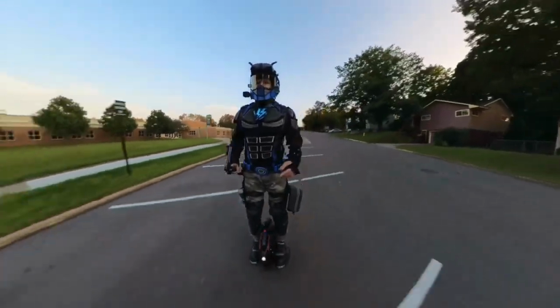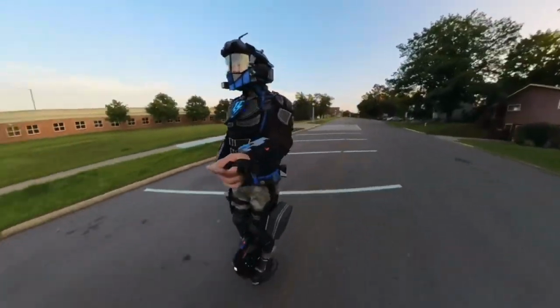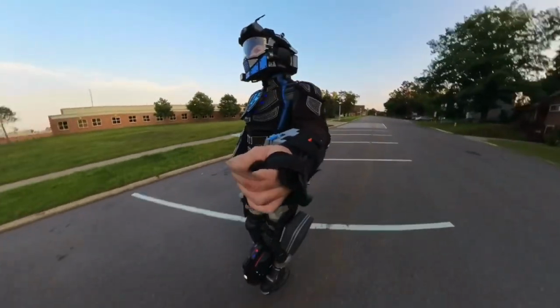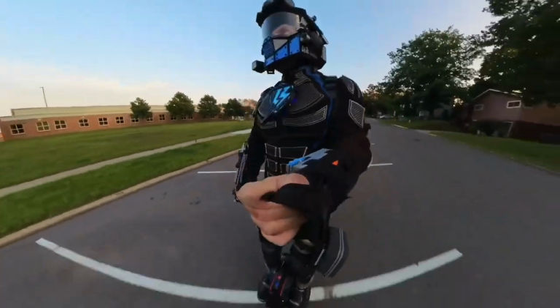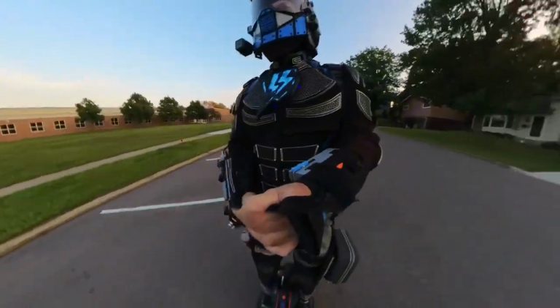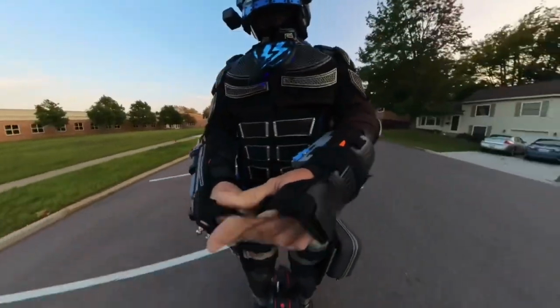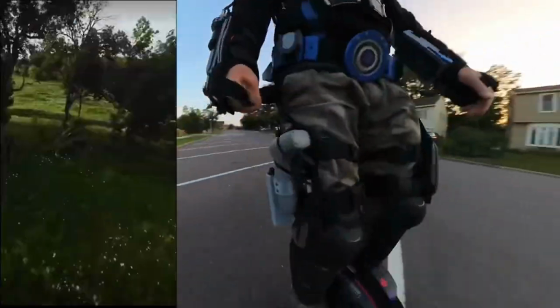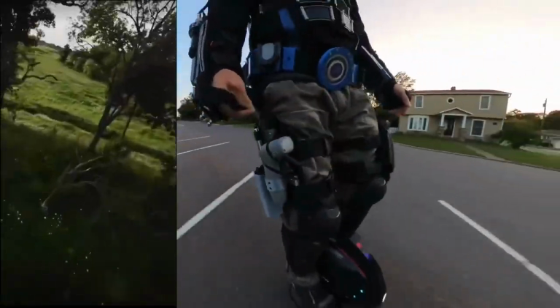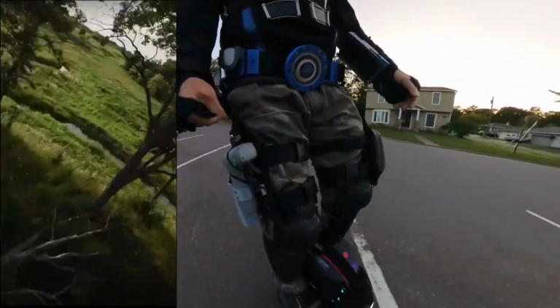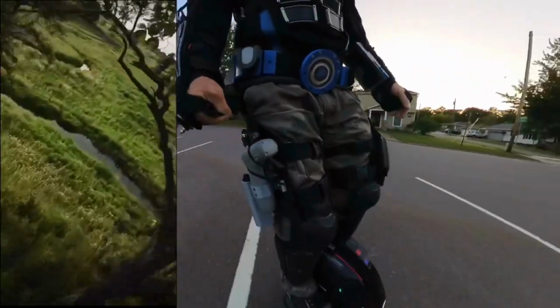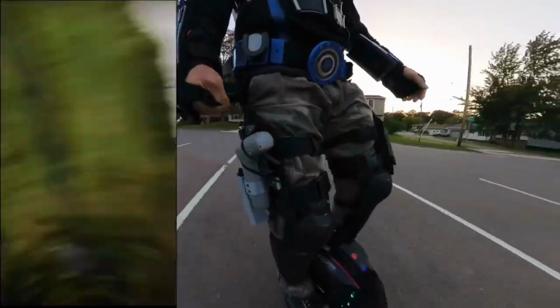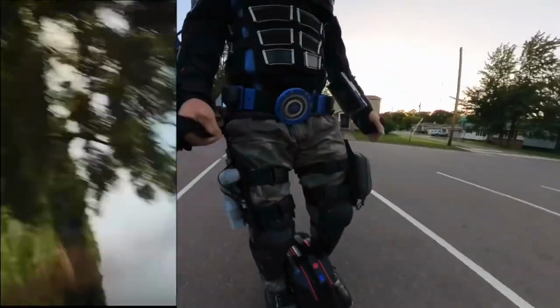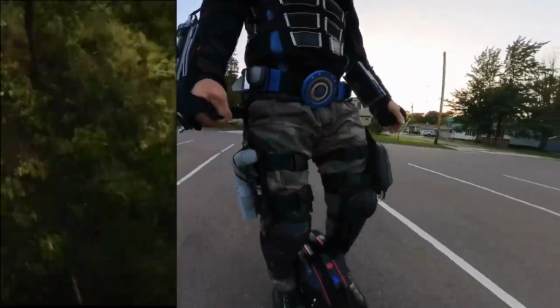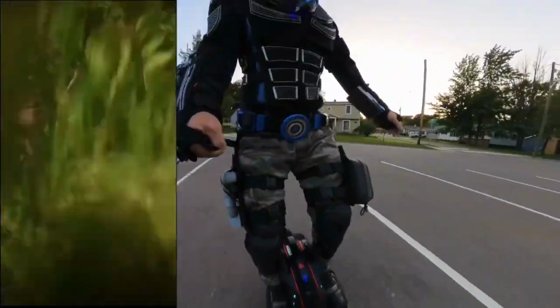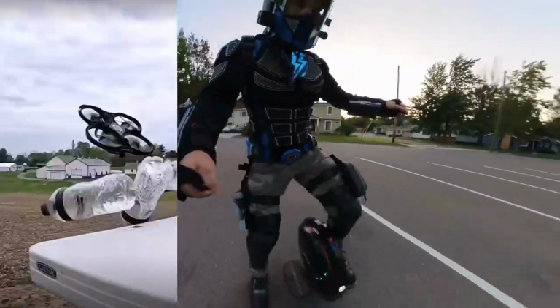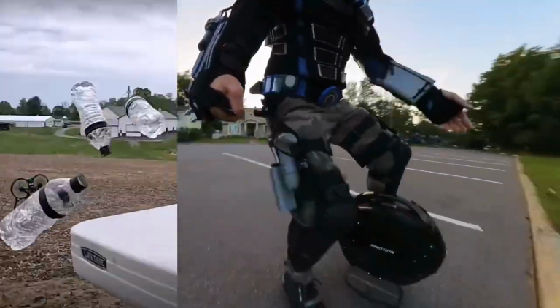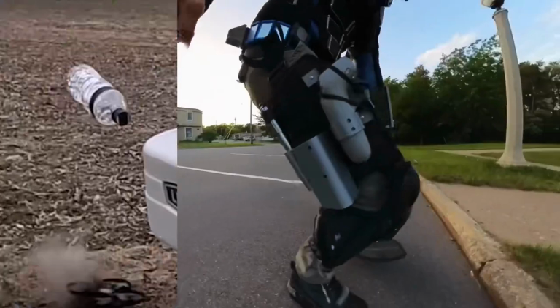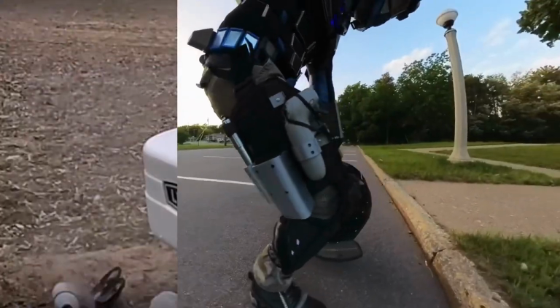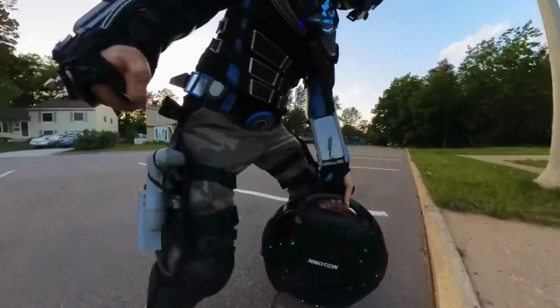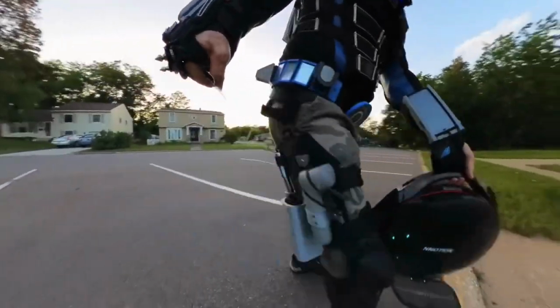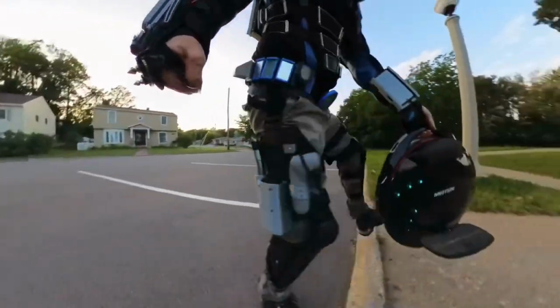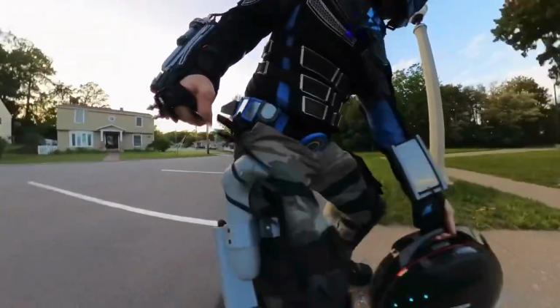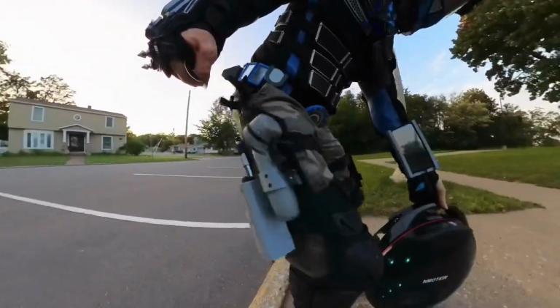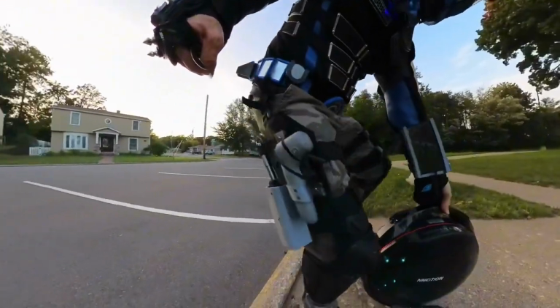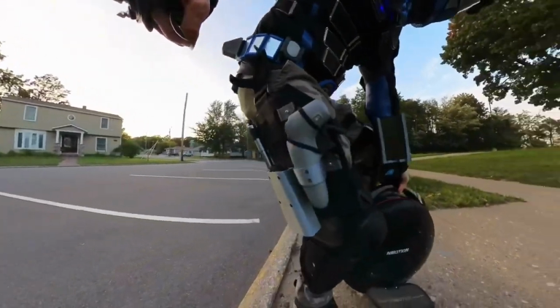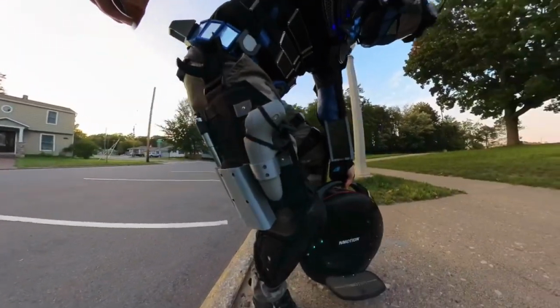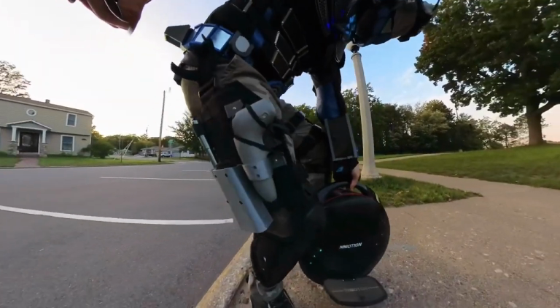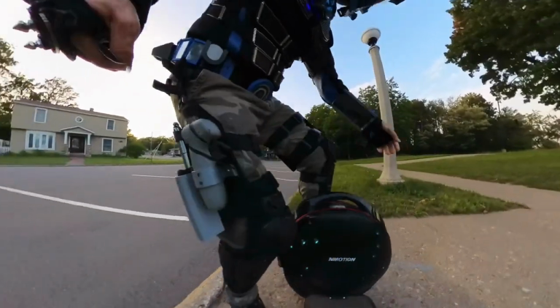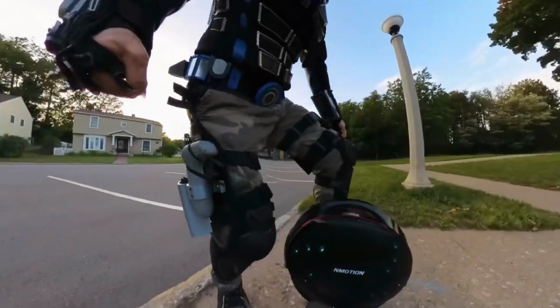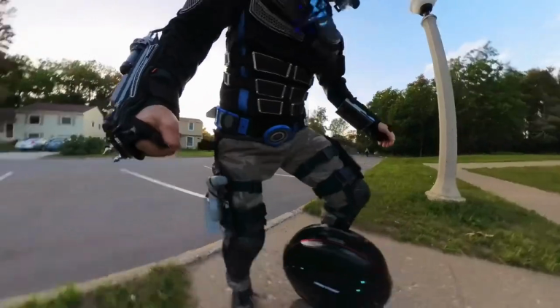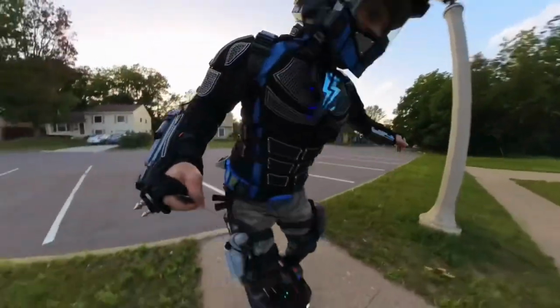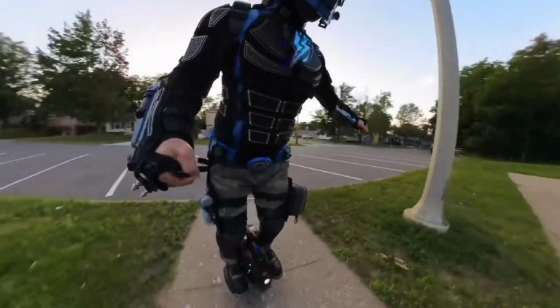This drone is built tough. I've watched many videos of people who crash this drone from high up and at high speeds, and other than some broken propellers, it seems very capable of handling minor crashes.